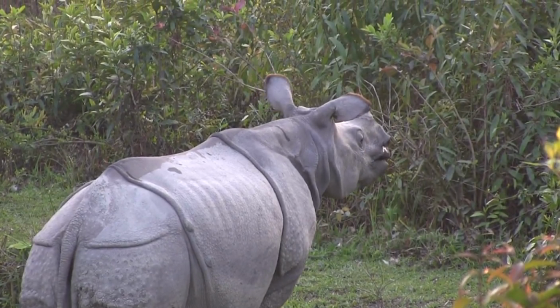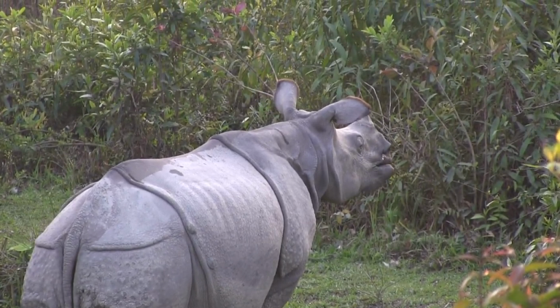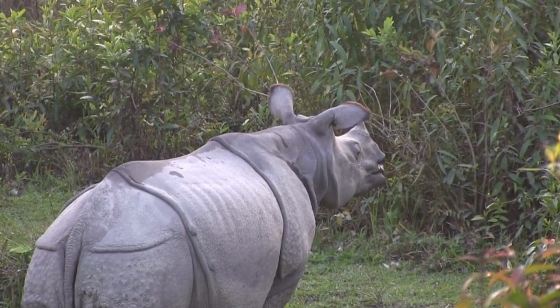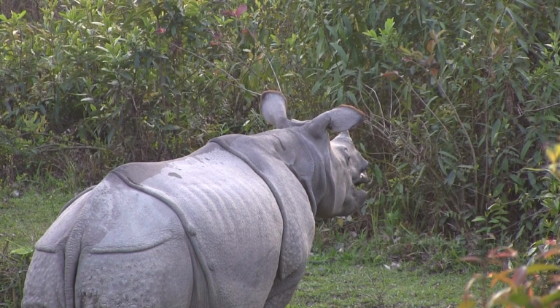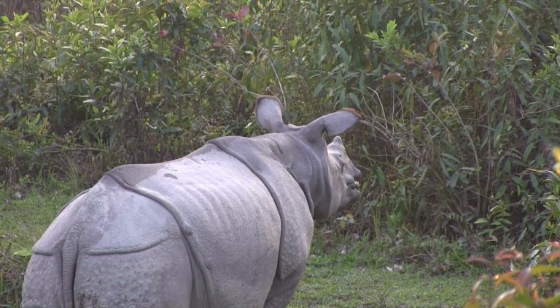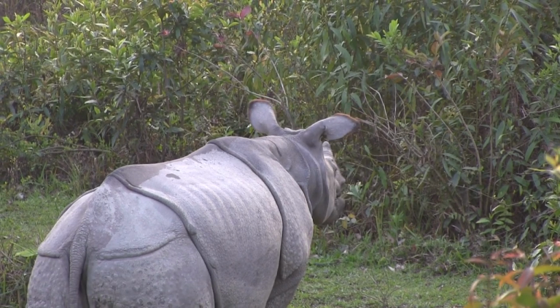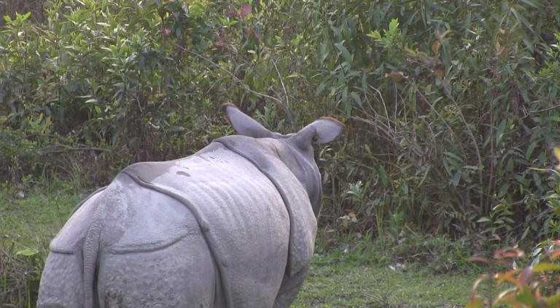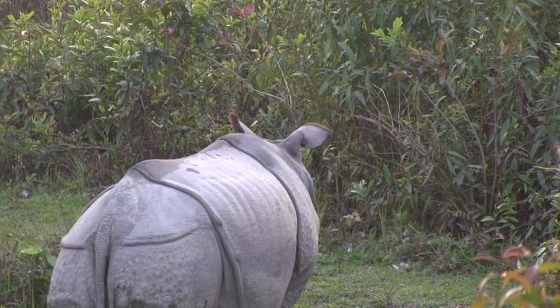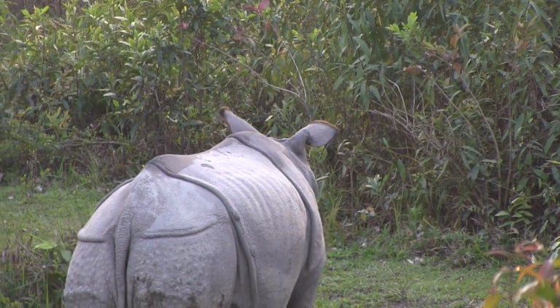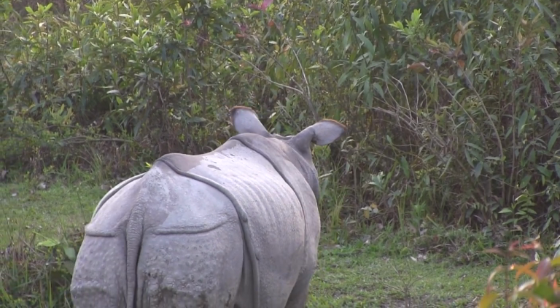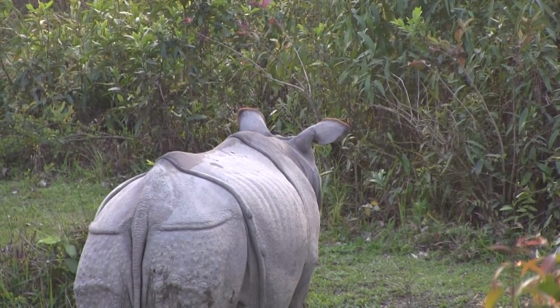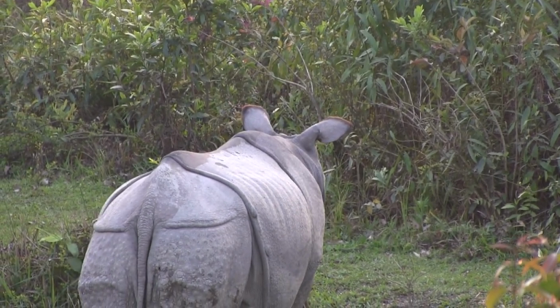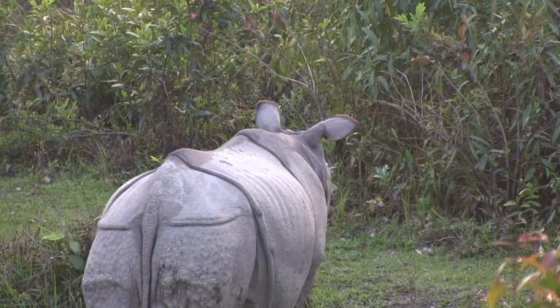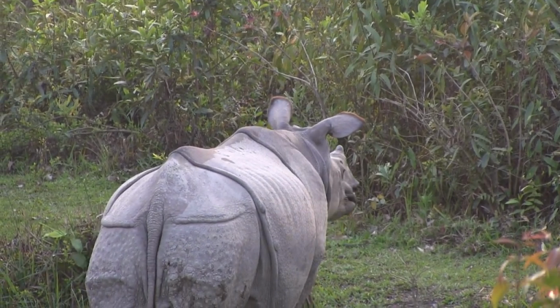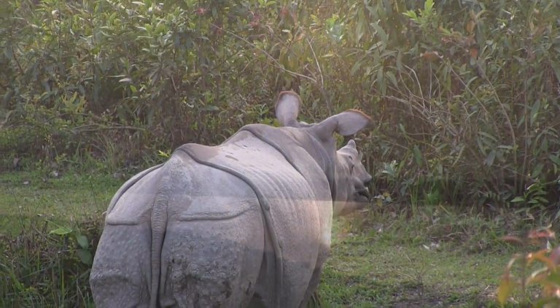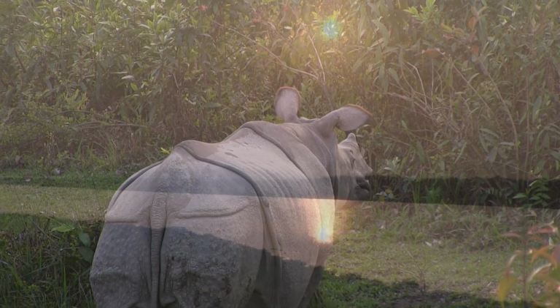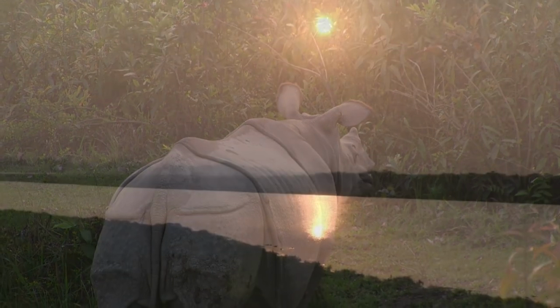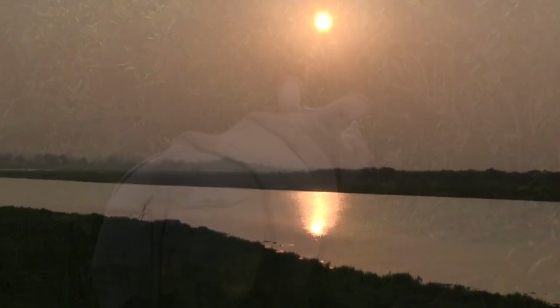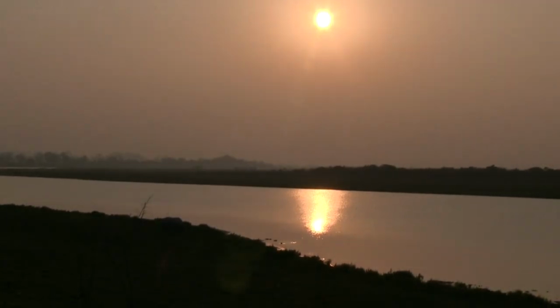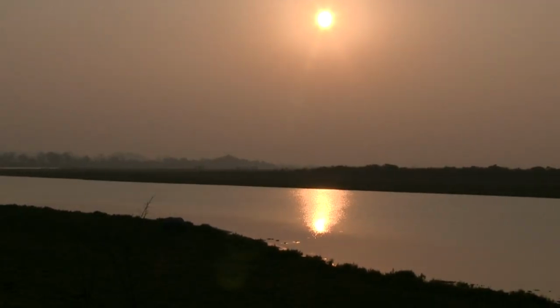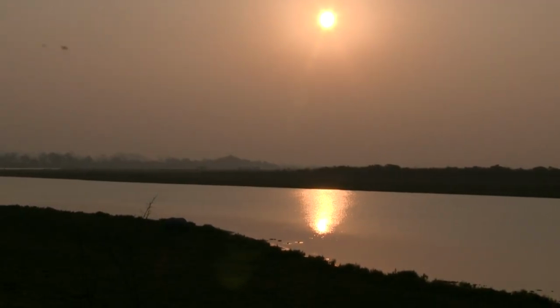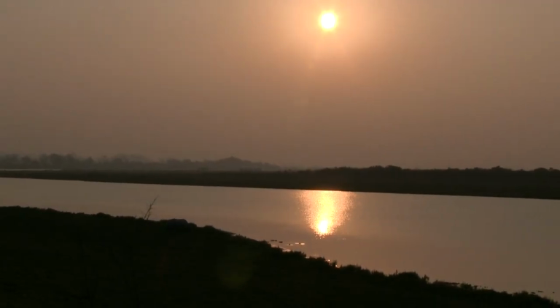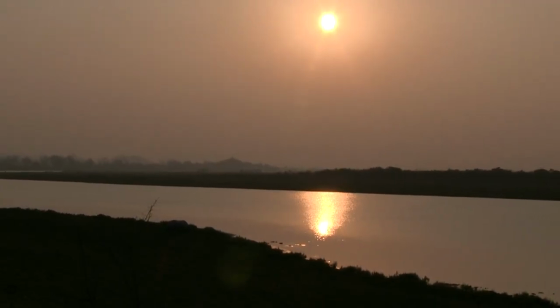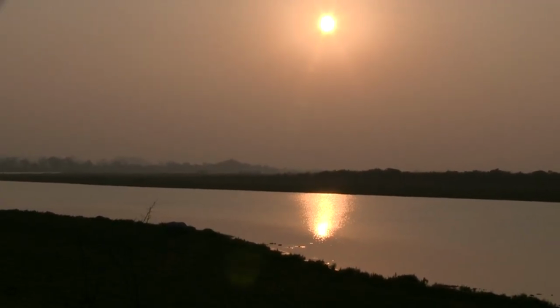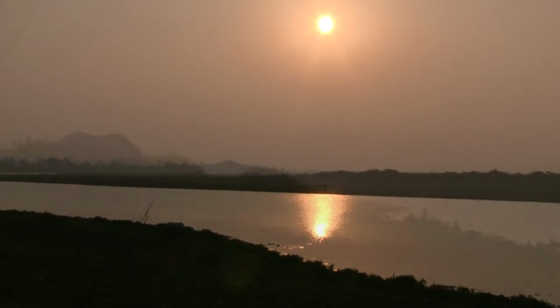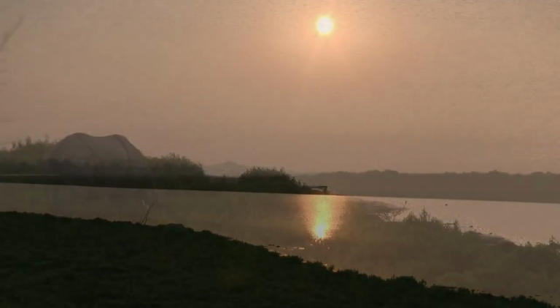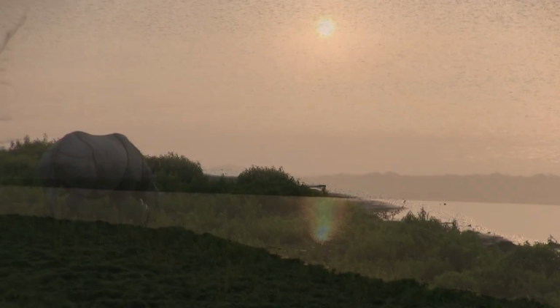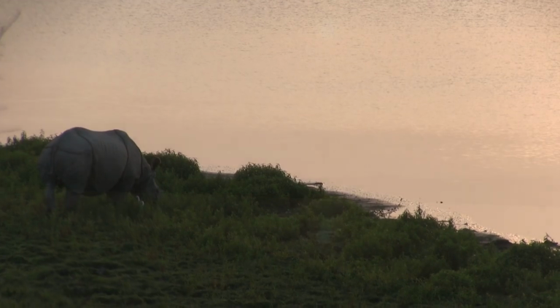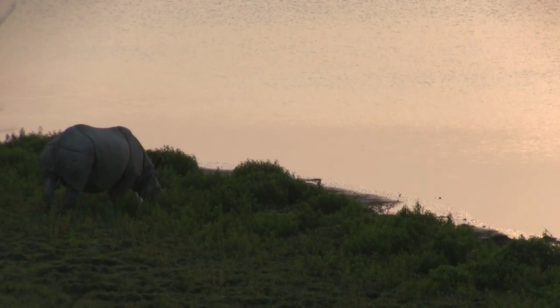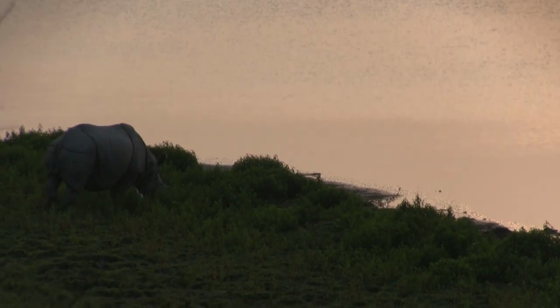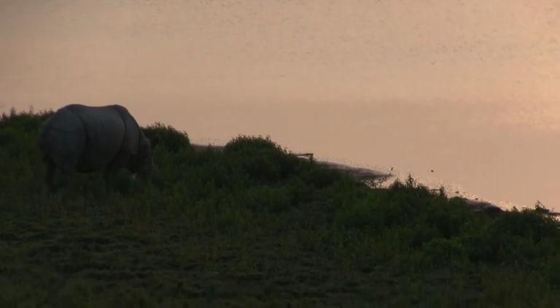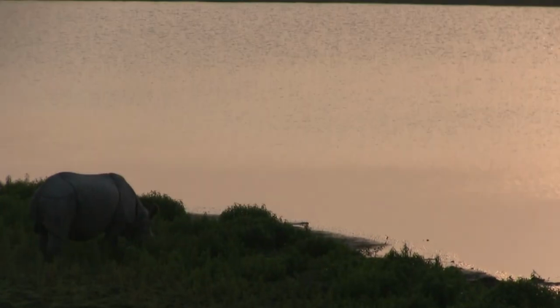What an amazing drive! And as the sun sets on this lone rhino, we're starting our way out of the zone.